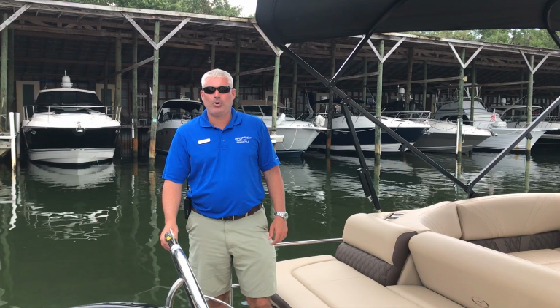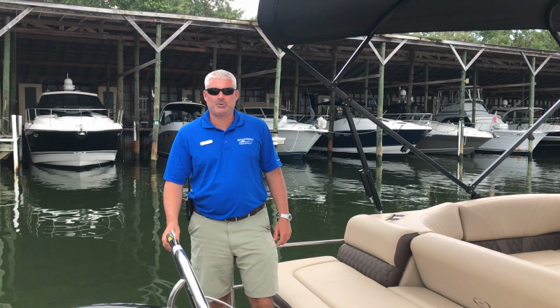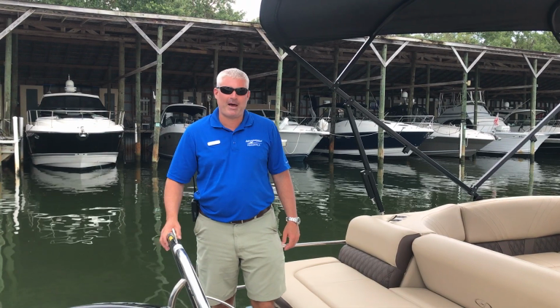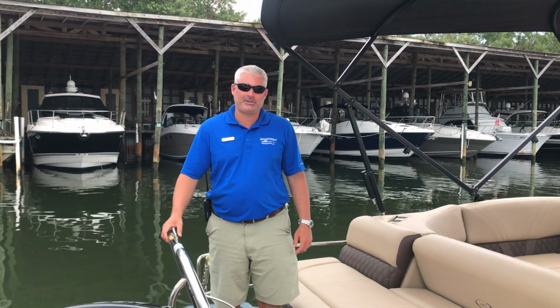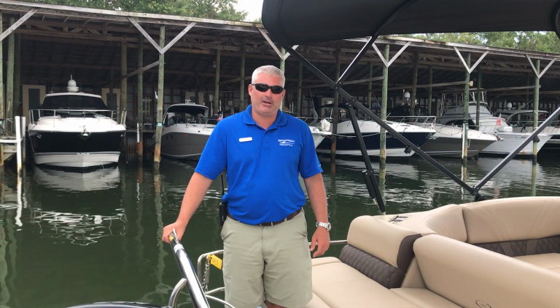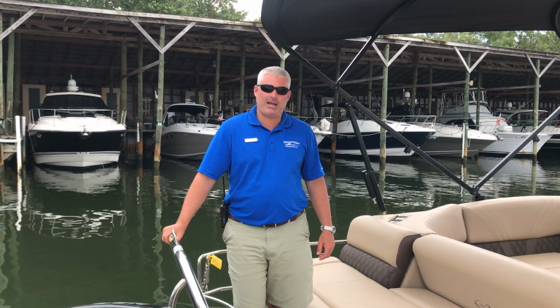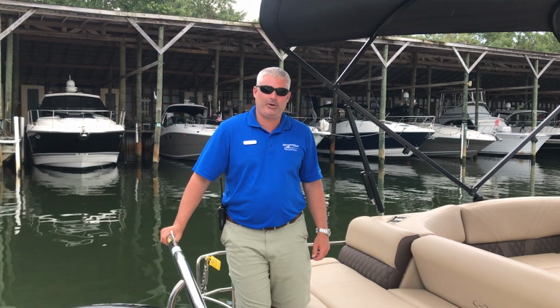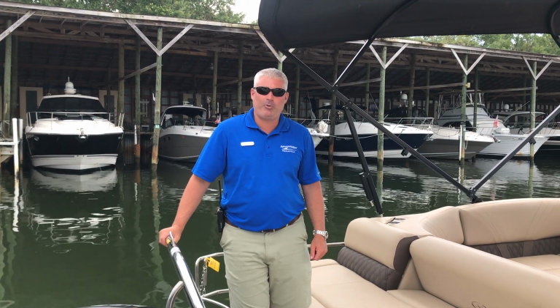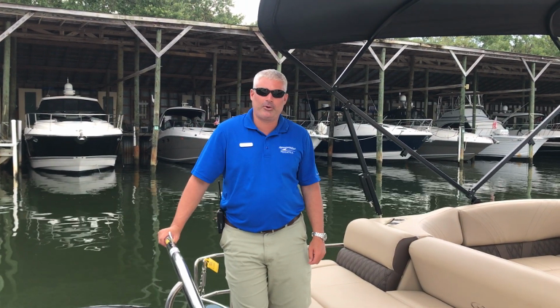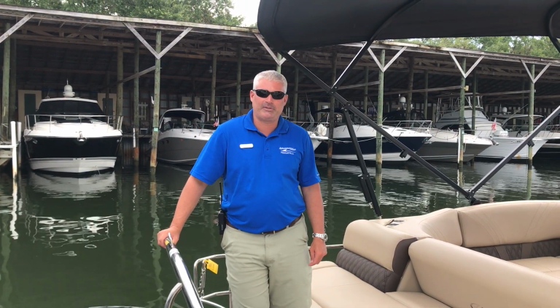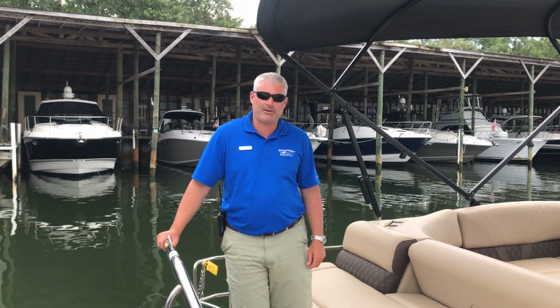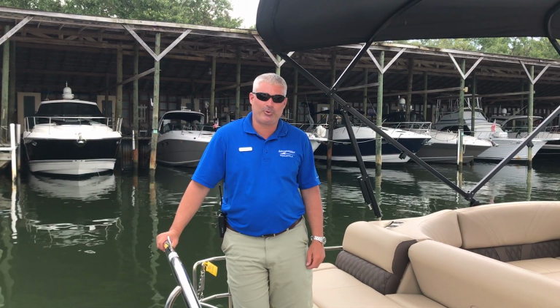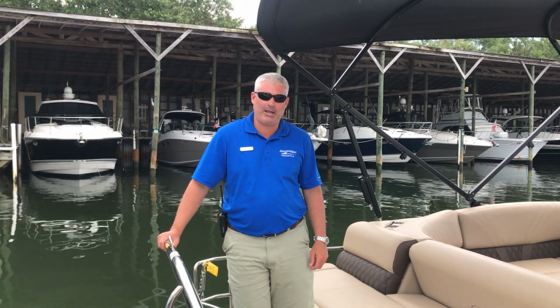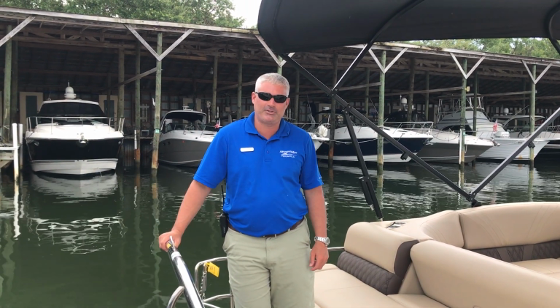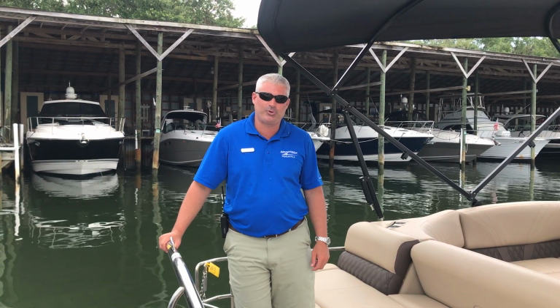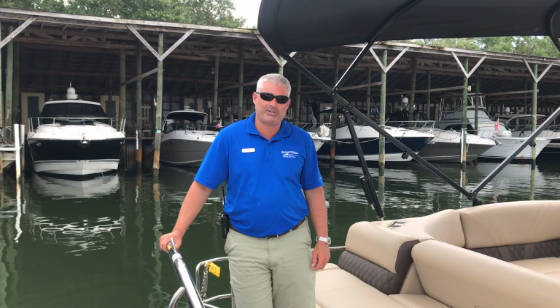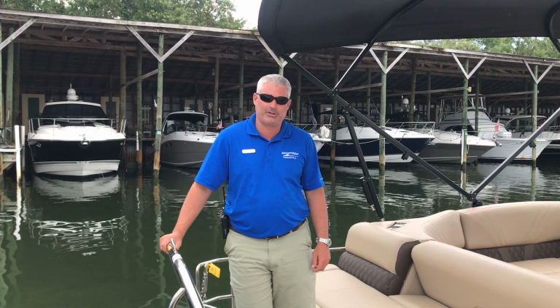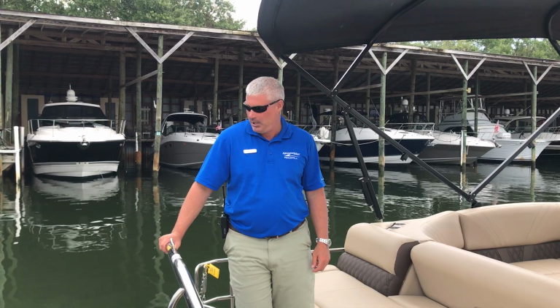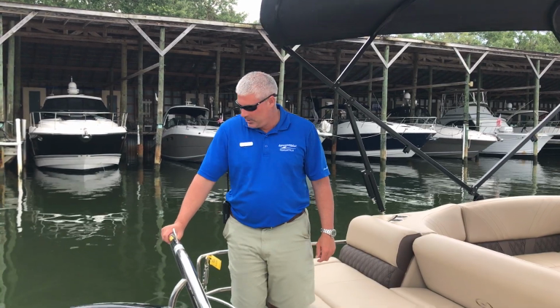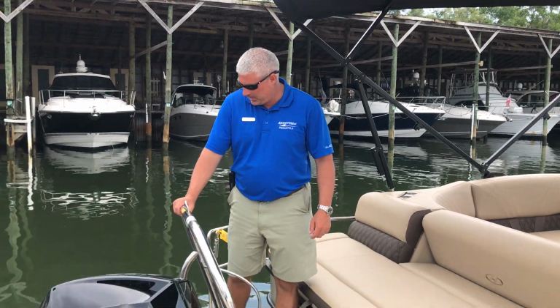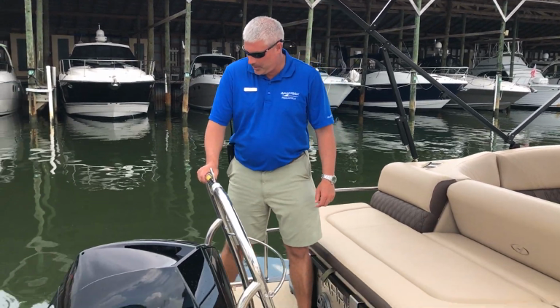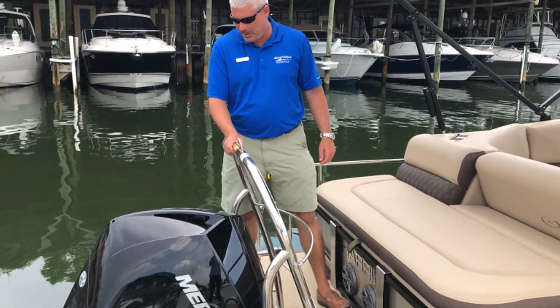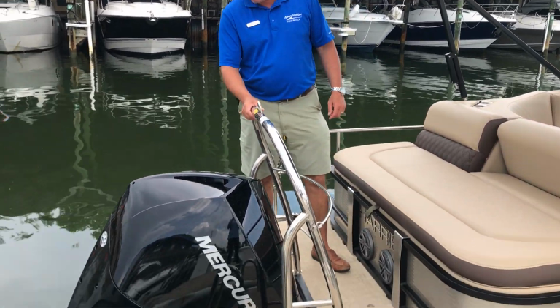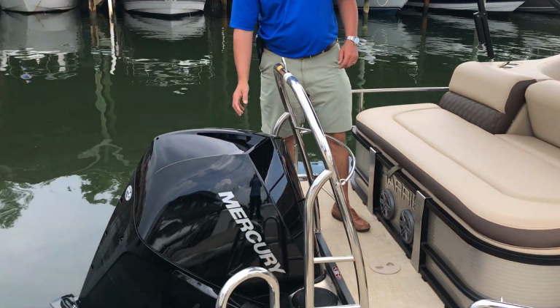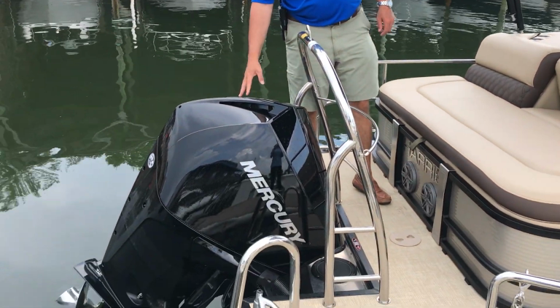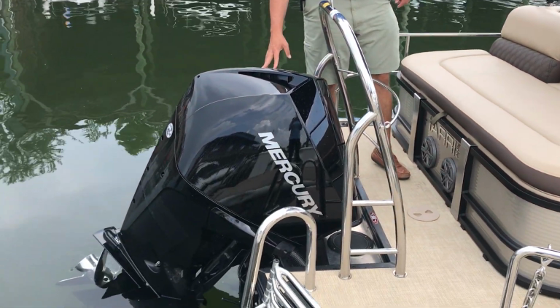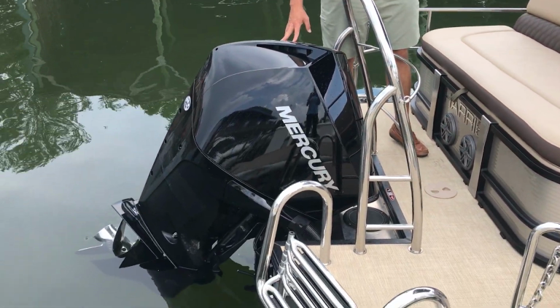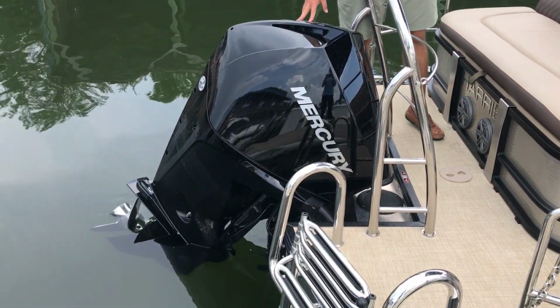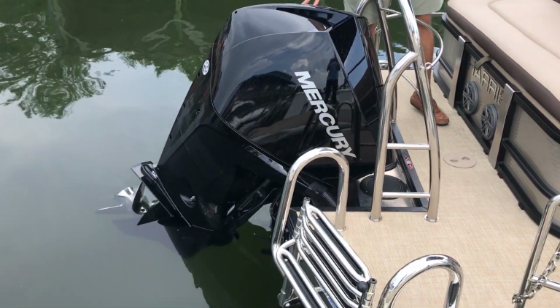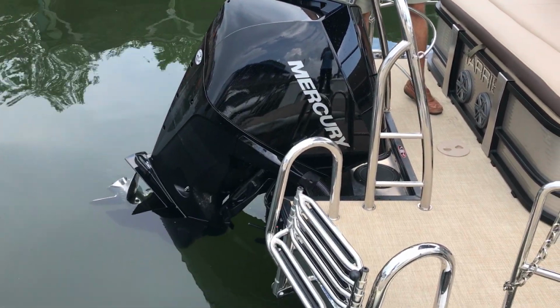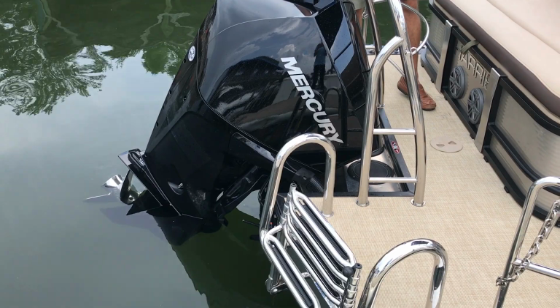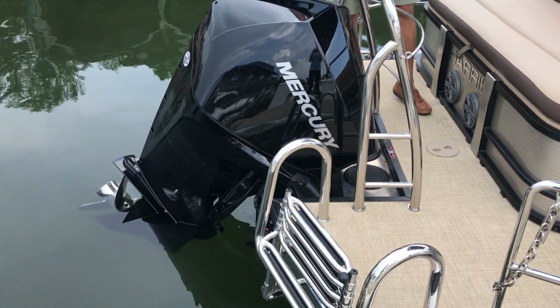Welcome to MarineMax Pensacola. Today we're going to do a walkthrough of this 2020 Harris 220 Solstice. This particular boat is powered by the new Mercury Verado 200 horsepower engine.